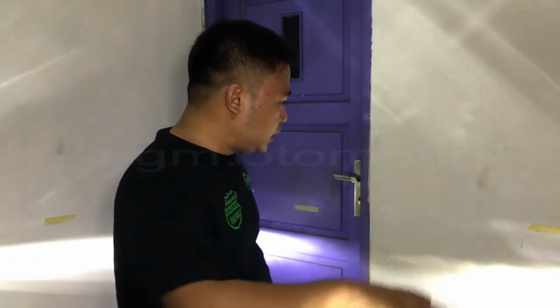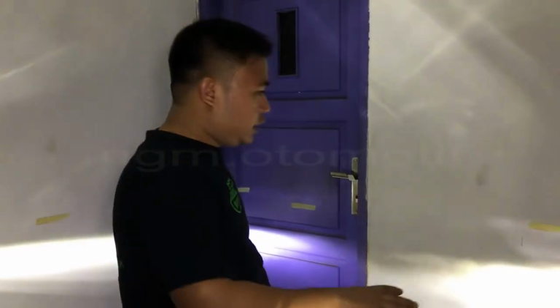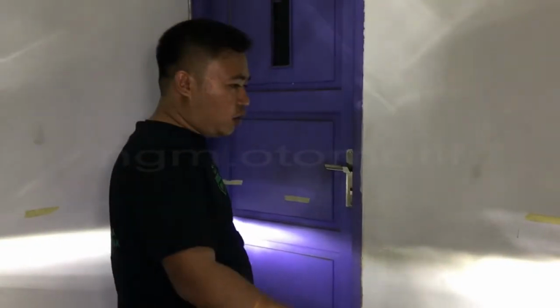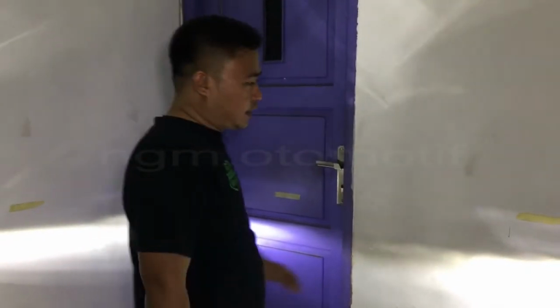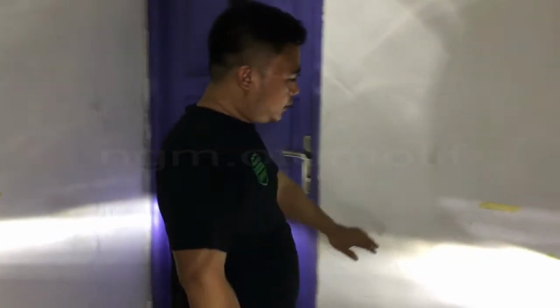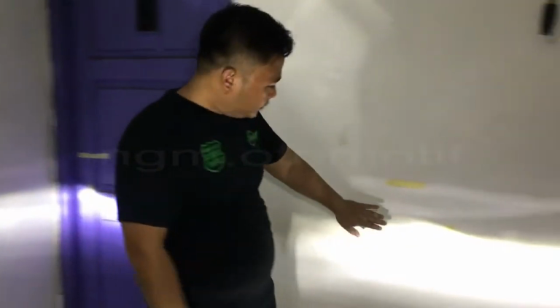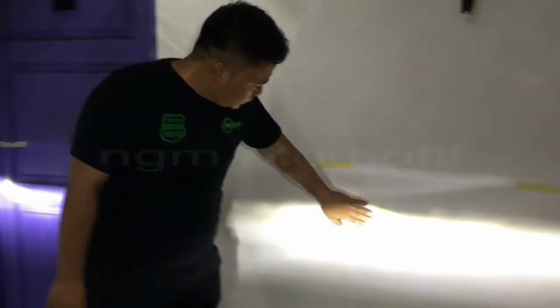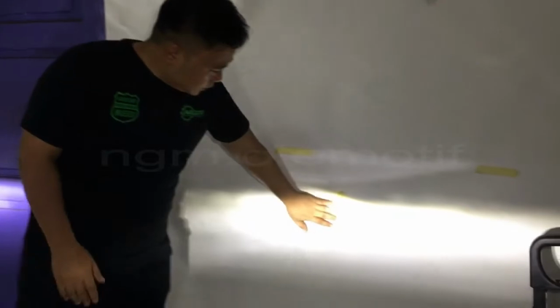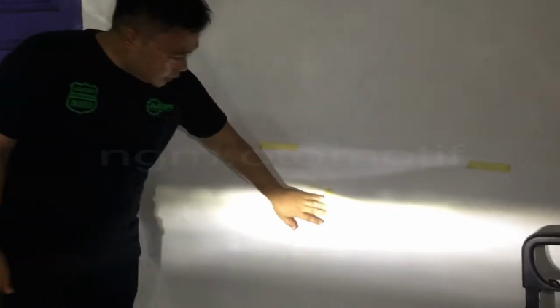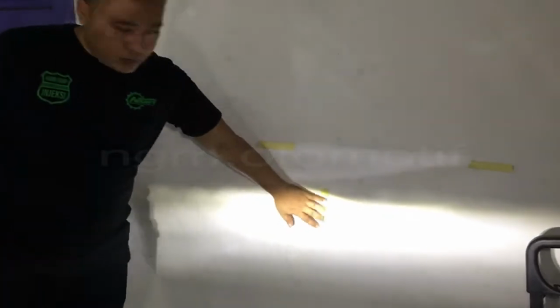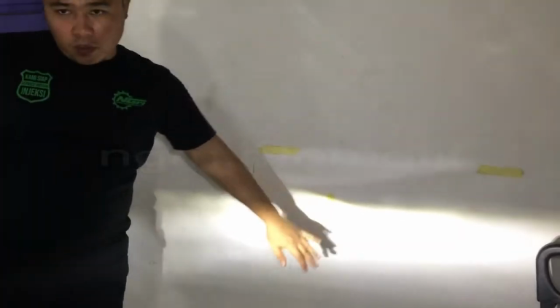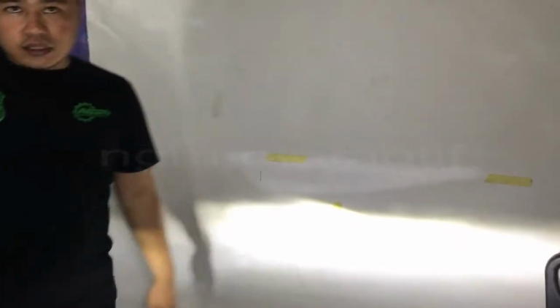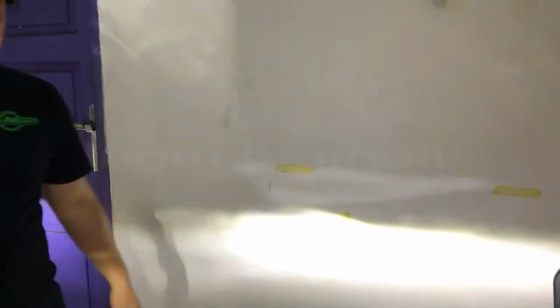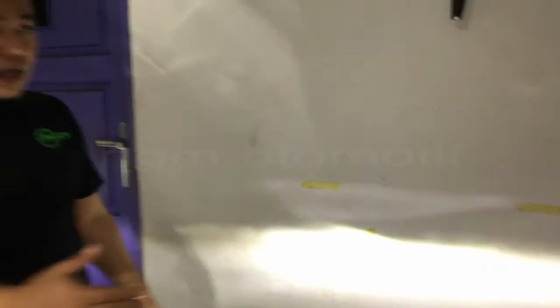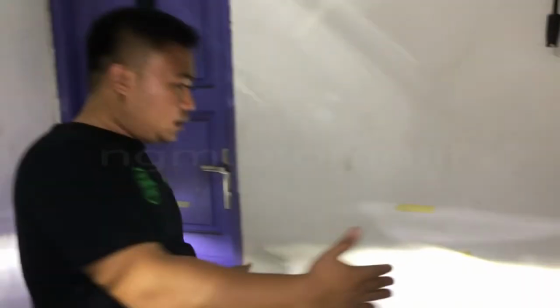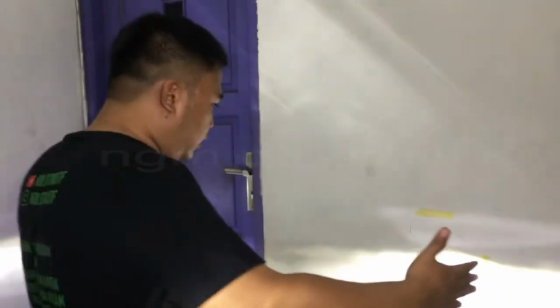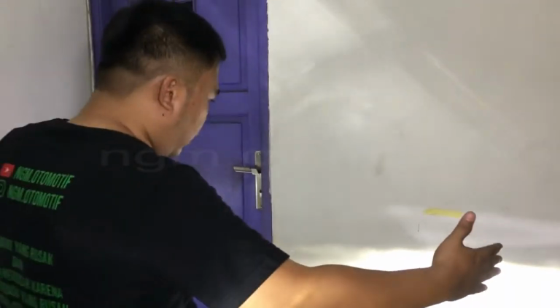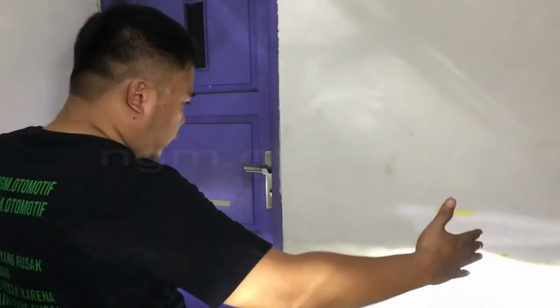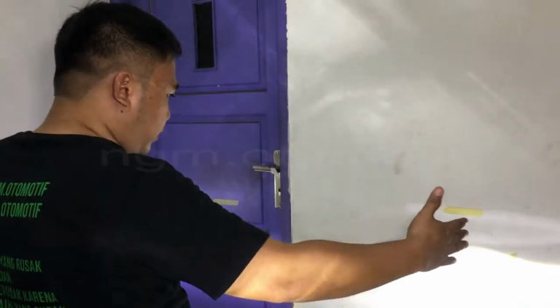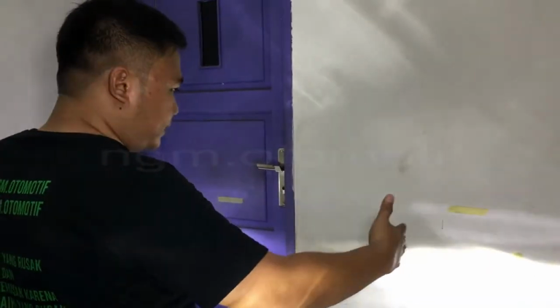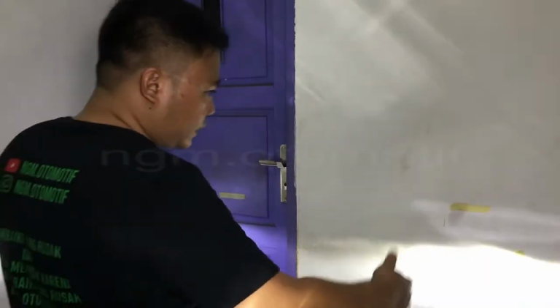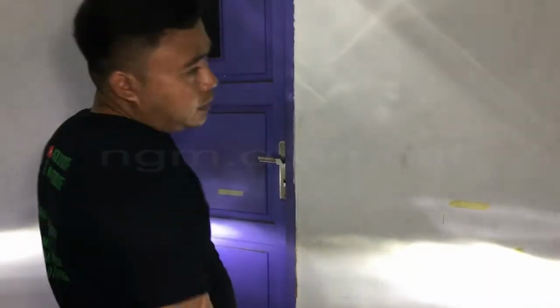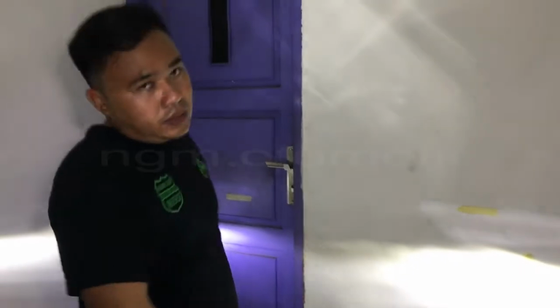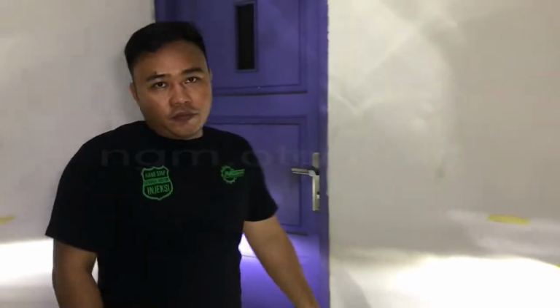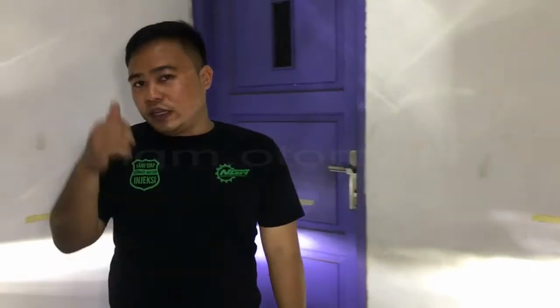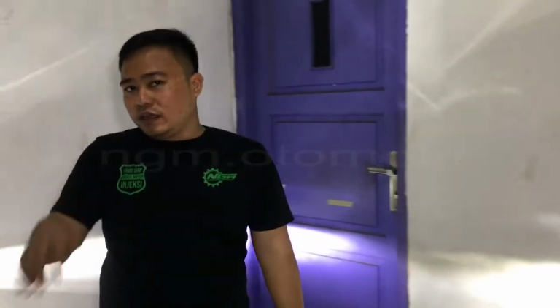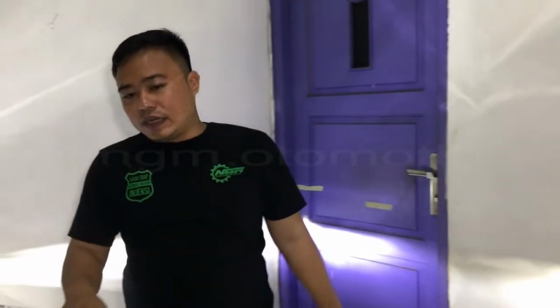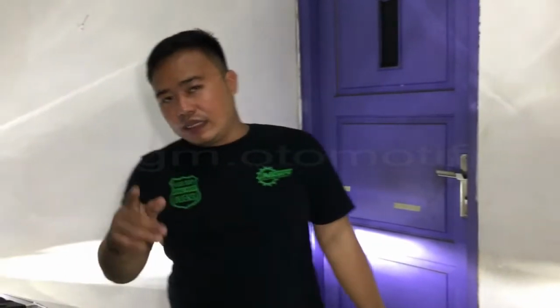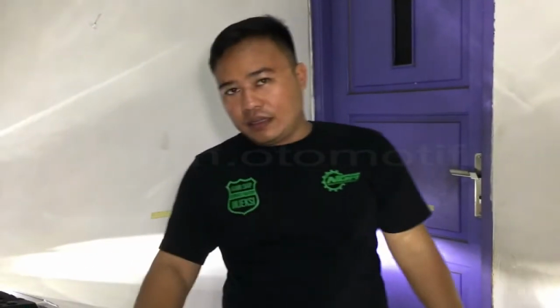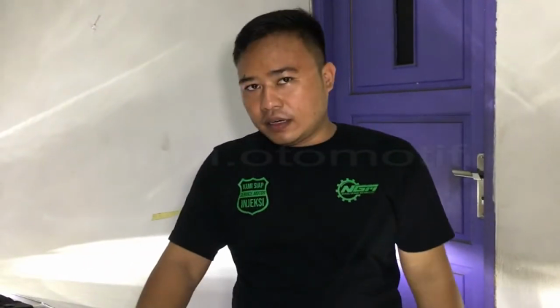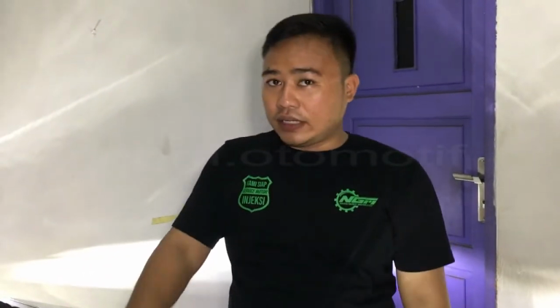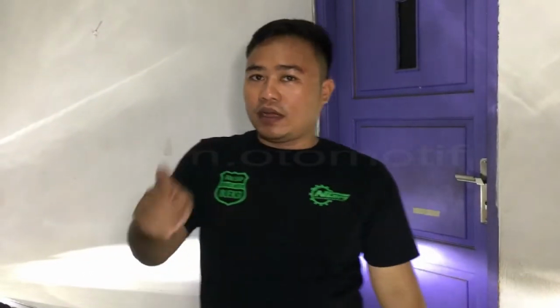Ini bisa dilihat, ini udah gue kasih tanda. Gue bakal setel supaya dia akan lebih masuk ke dalam. Langsung aja kita simak.